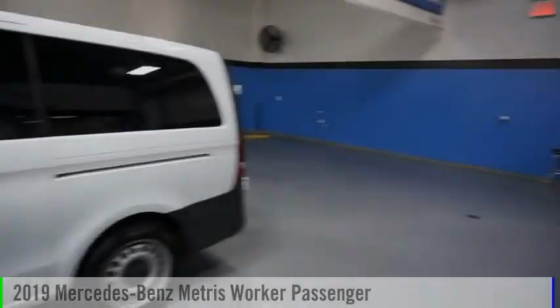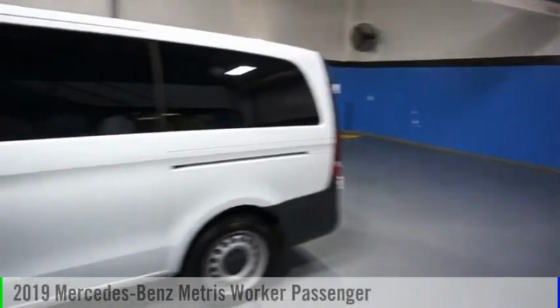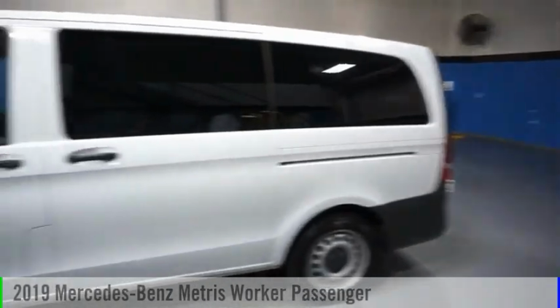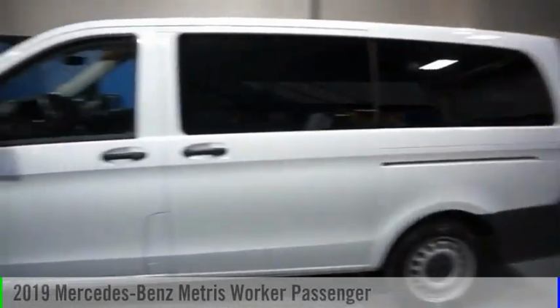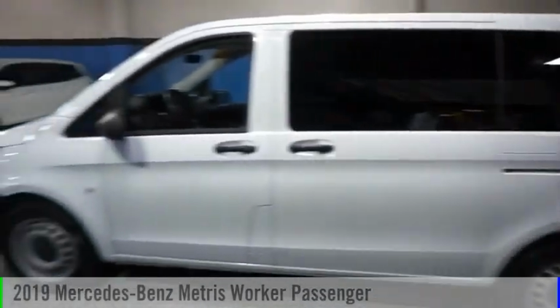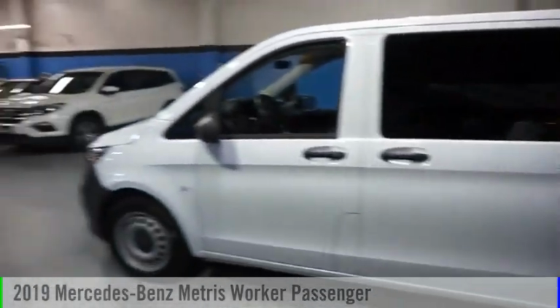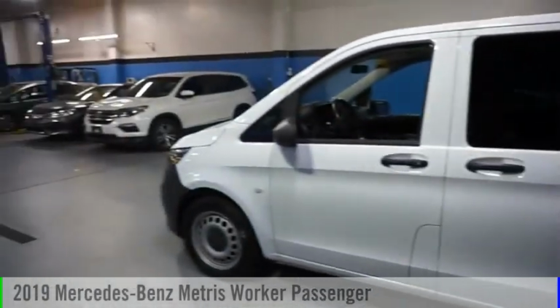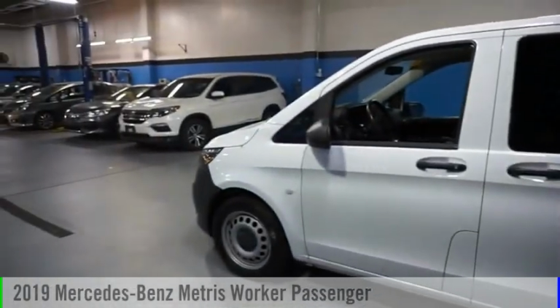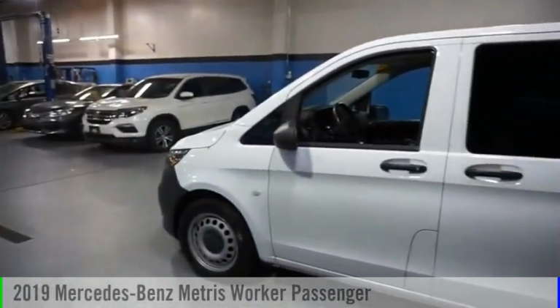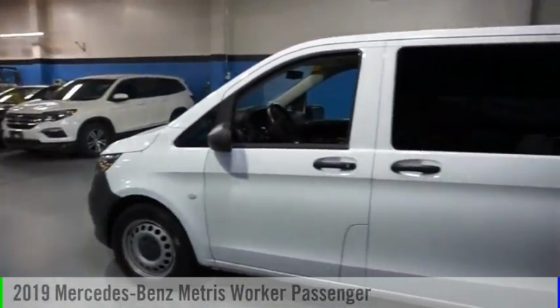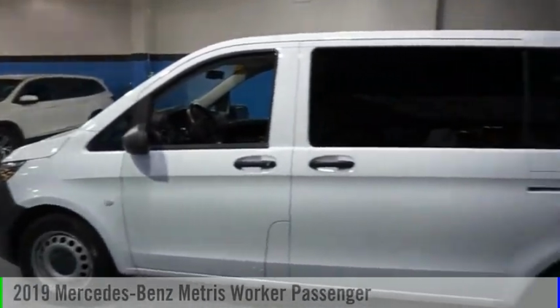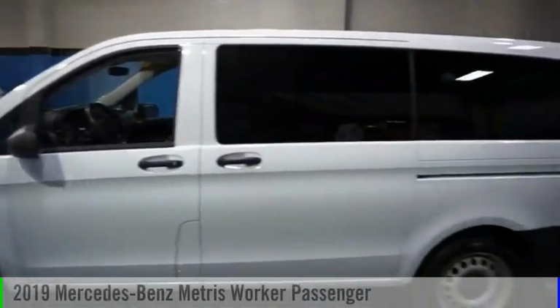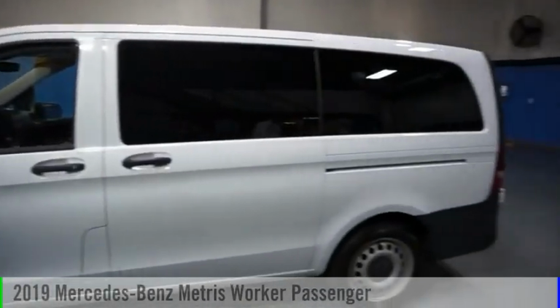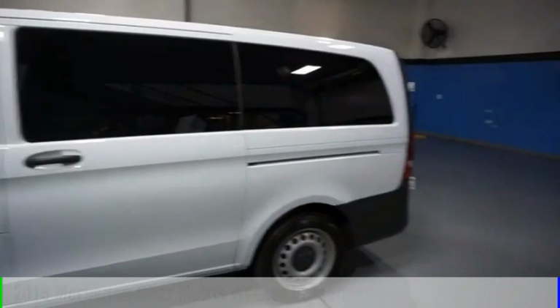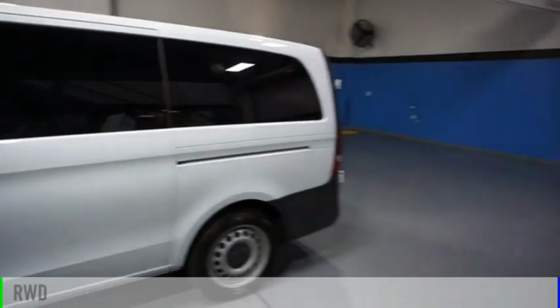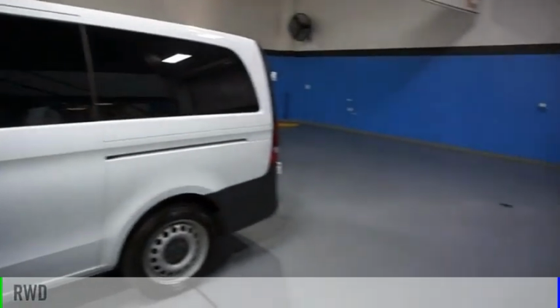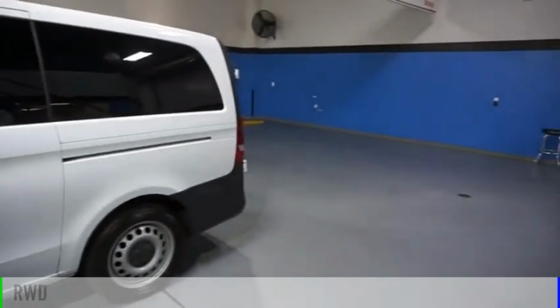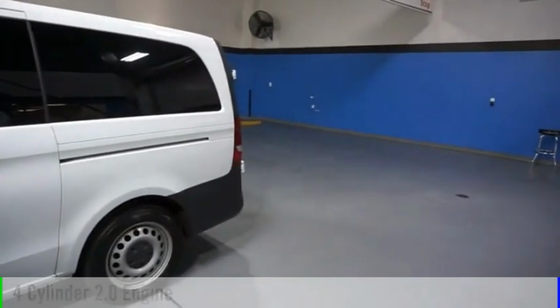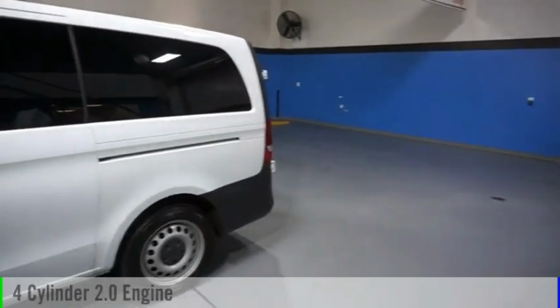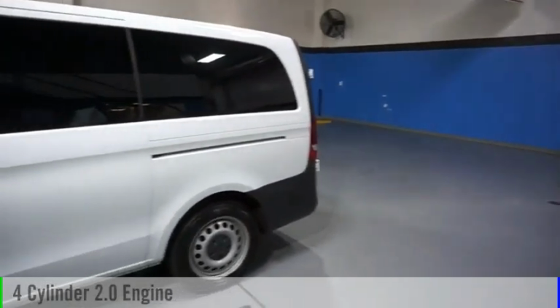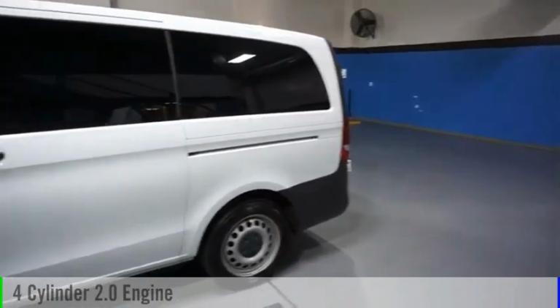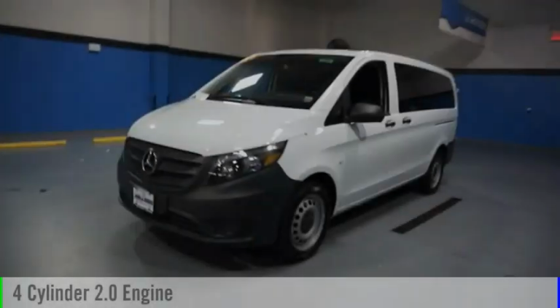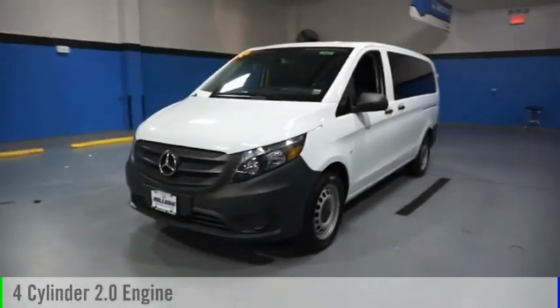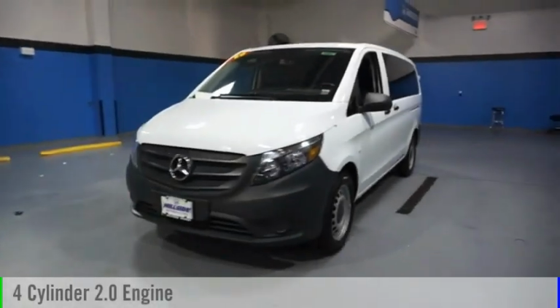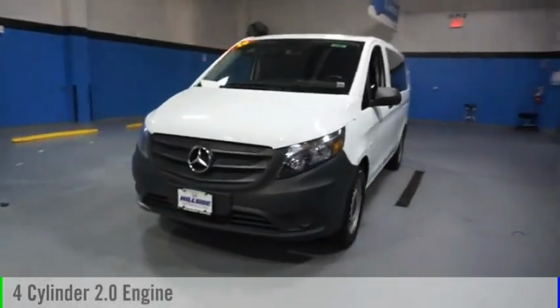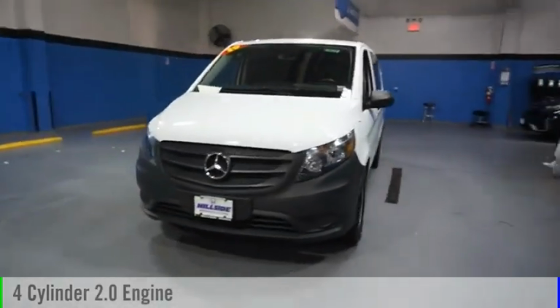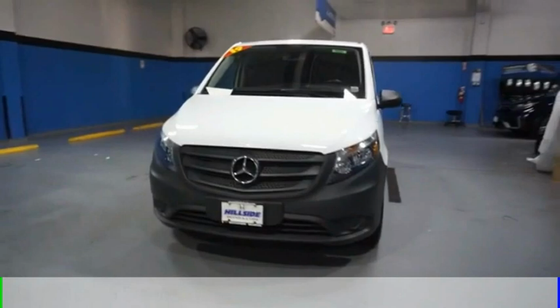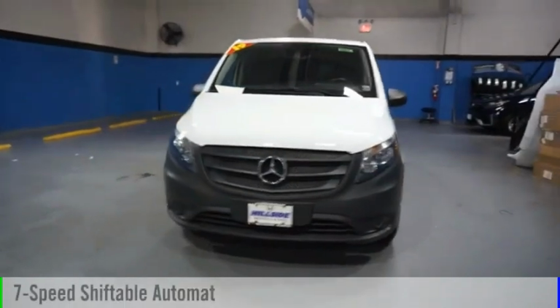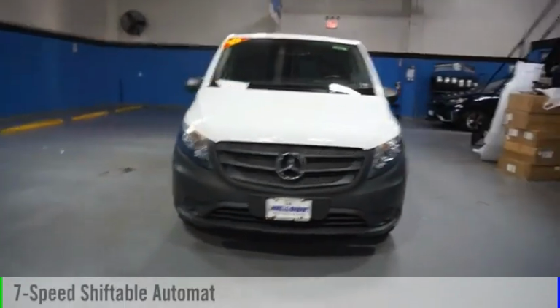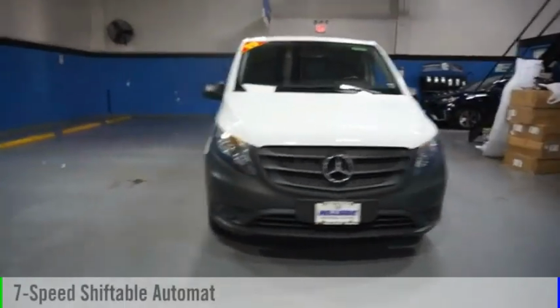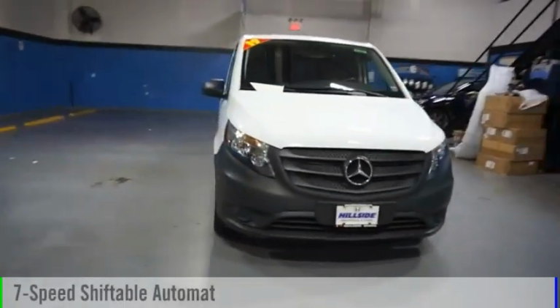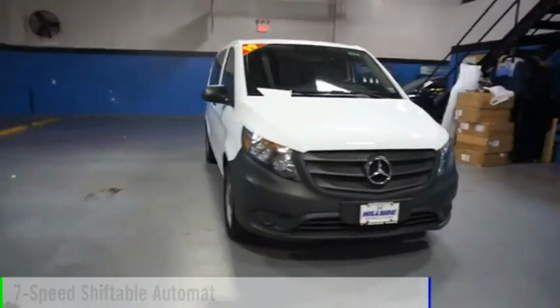Come test drive the 2019 Metris. This vehicle is powered by a rear-wheel drive, four-cylinder, 2.0 liter engine, and comes with a seven-speed automatic transmission.